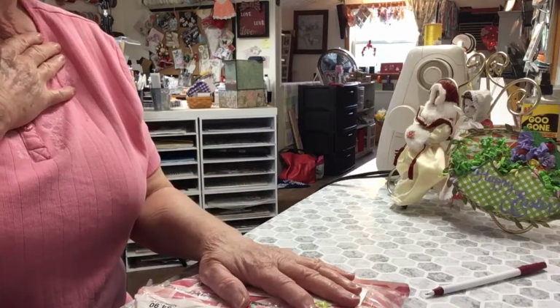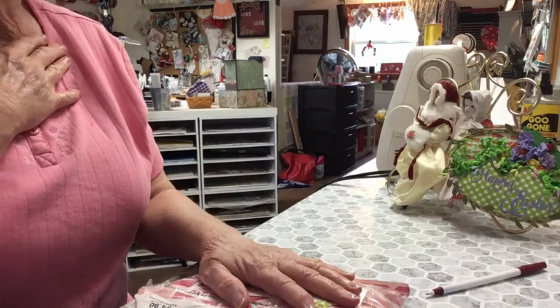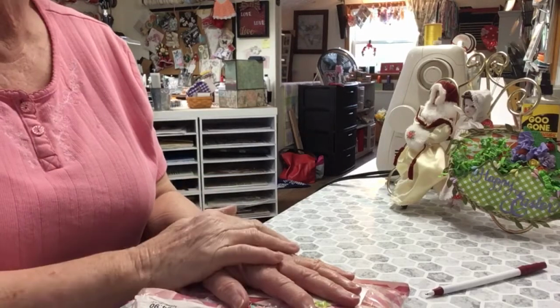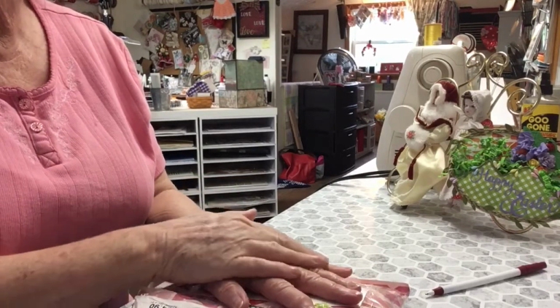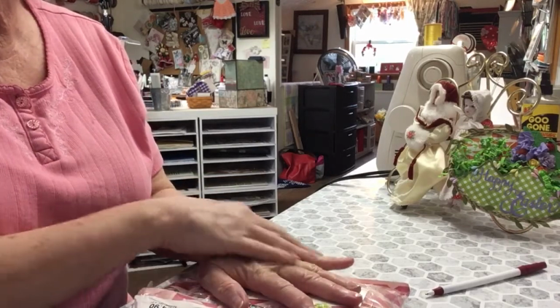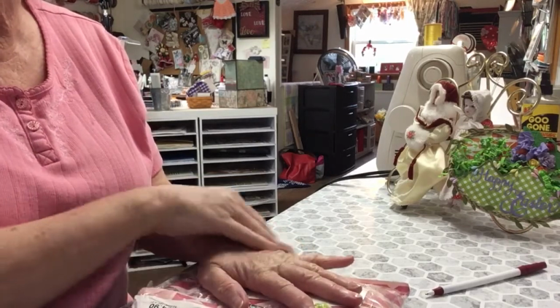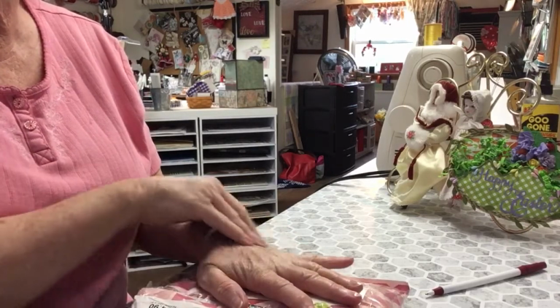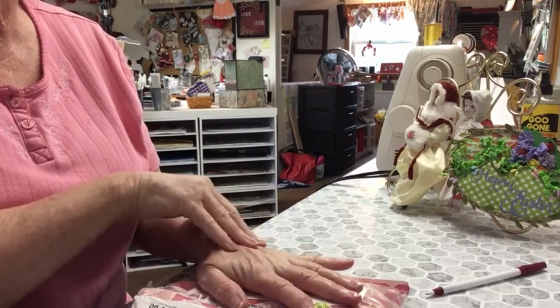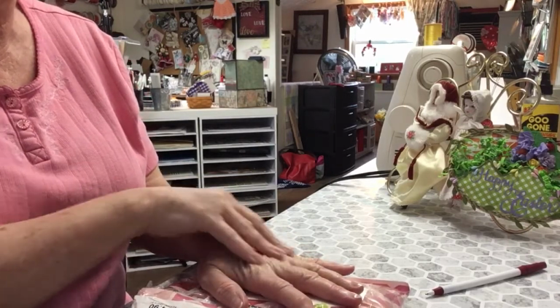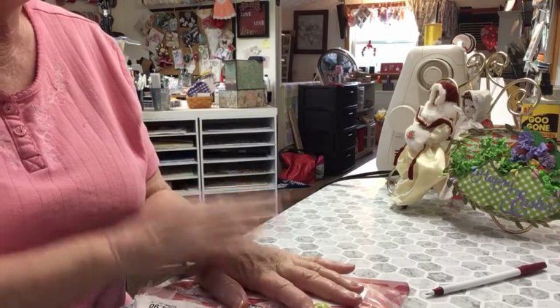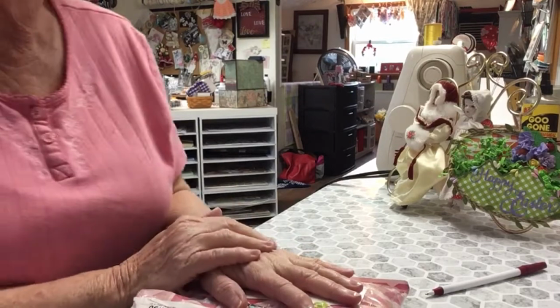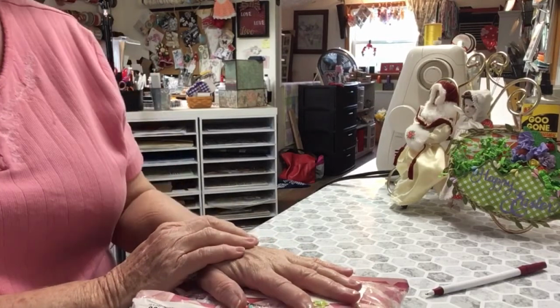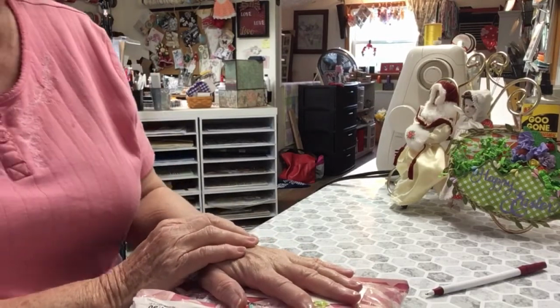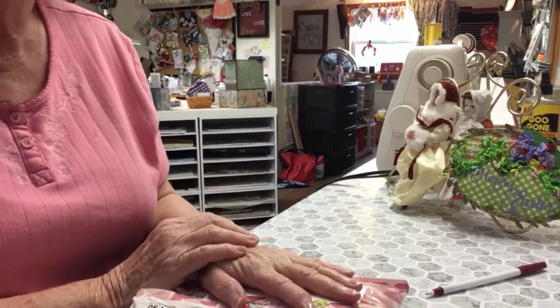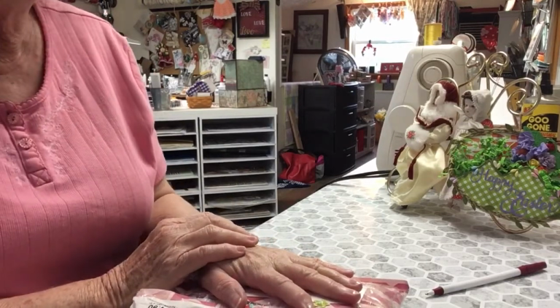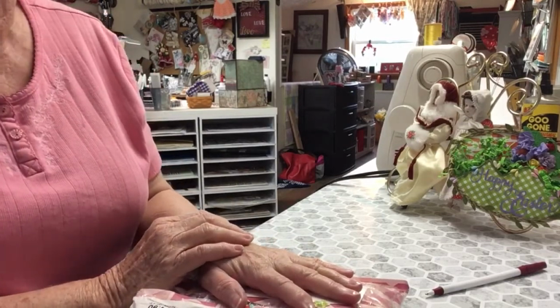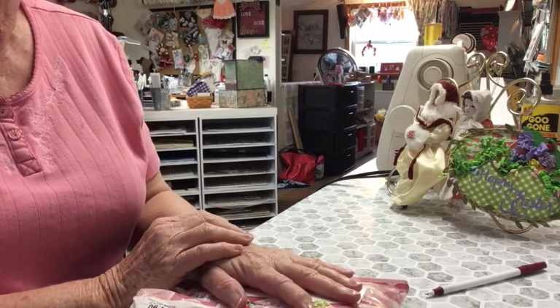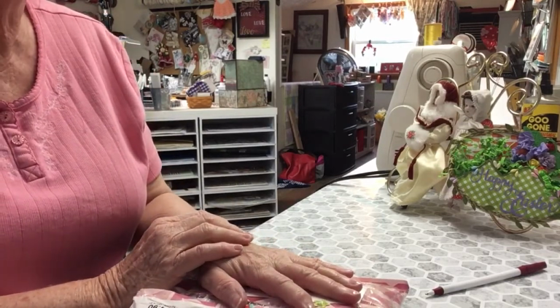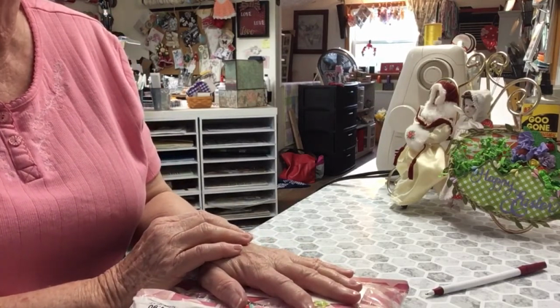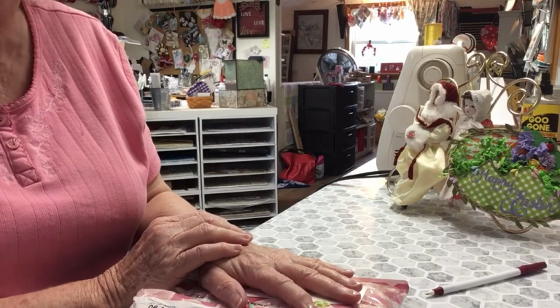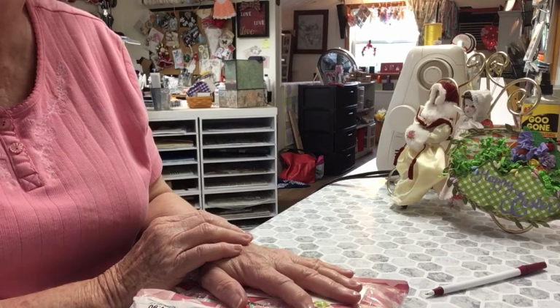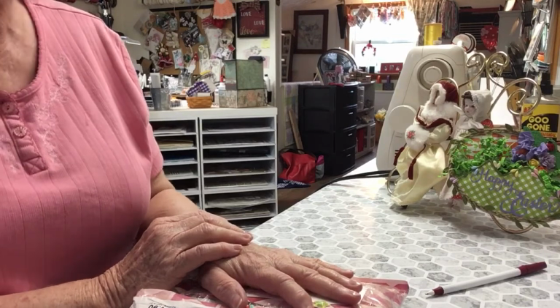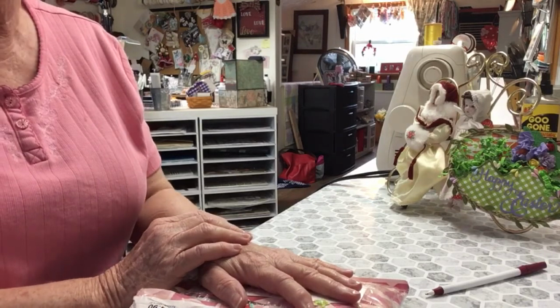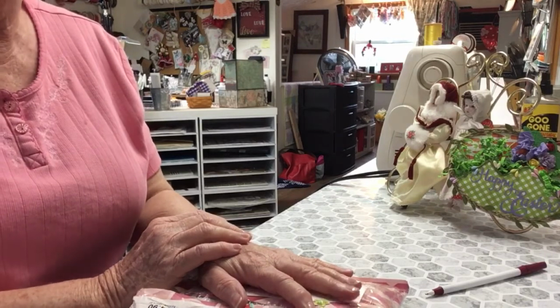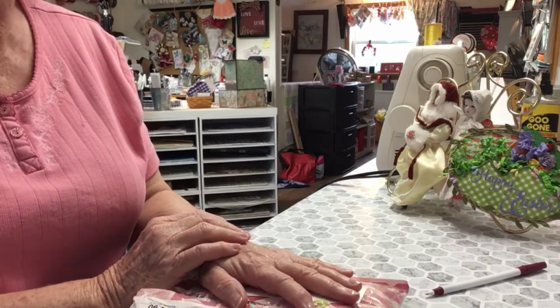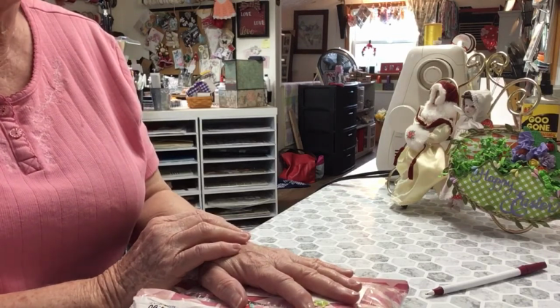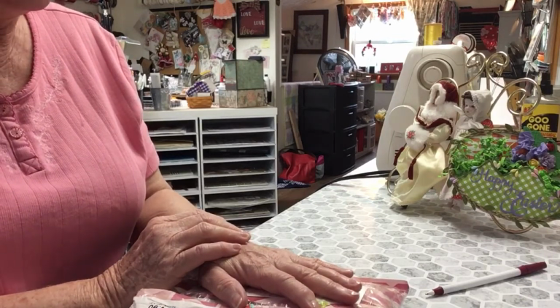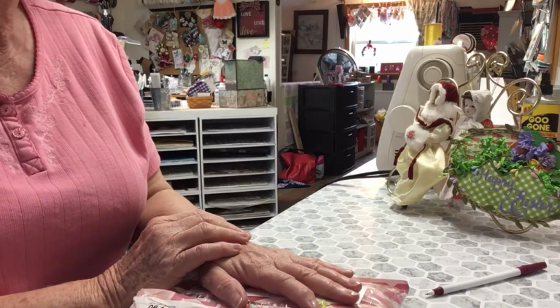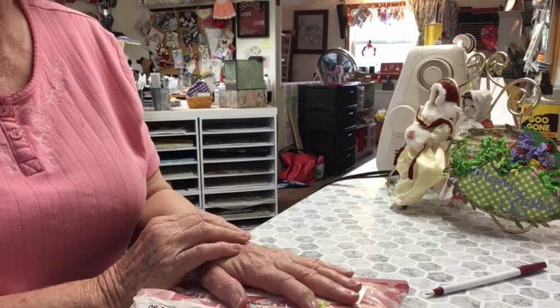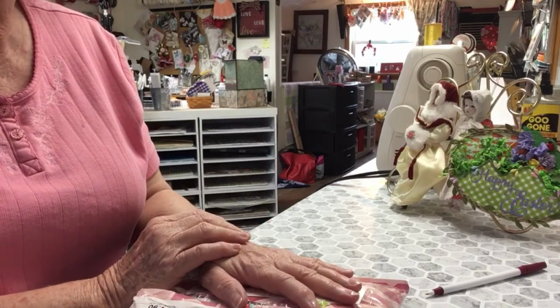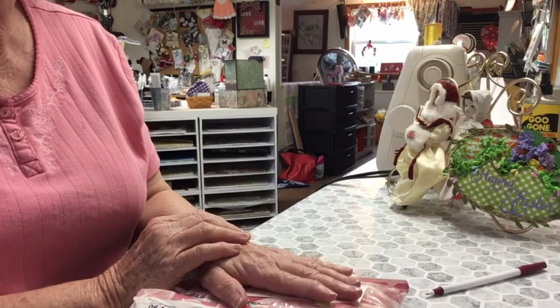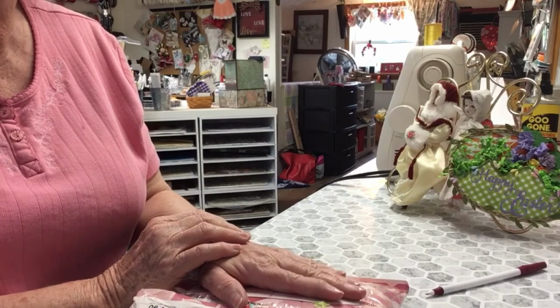Hello everyone, this is Judy coming to you from My Scrap Book Loft. If you're new here, welcome. If you're a returning subscriber, welcome back. And yes, I love you all. Thank you very much for all of your support.